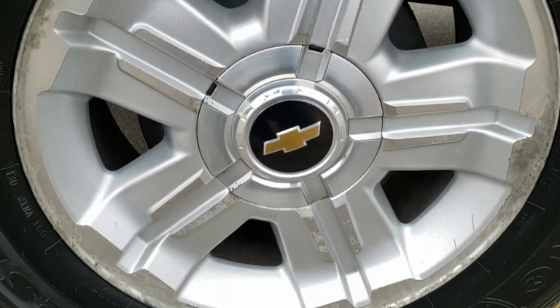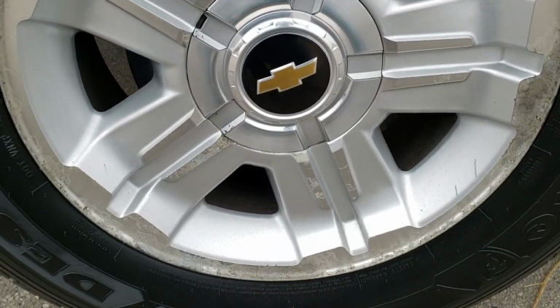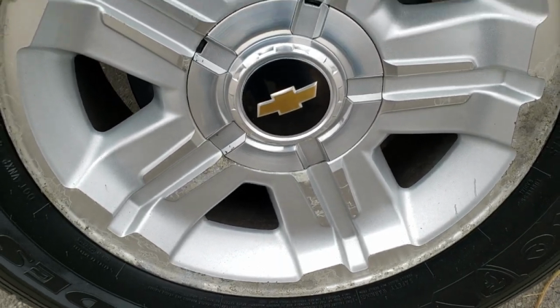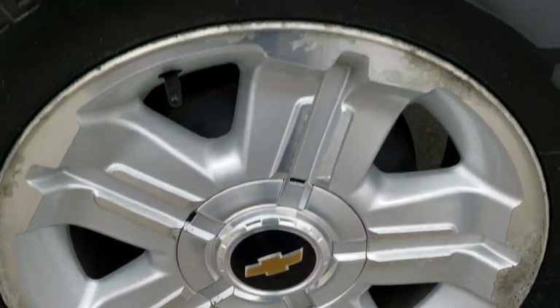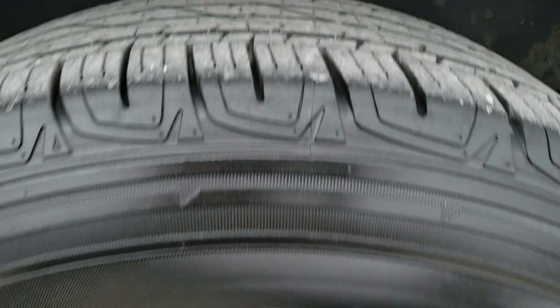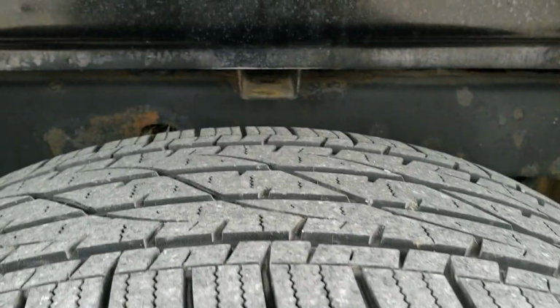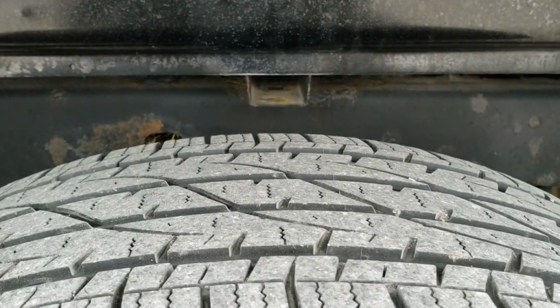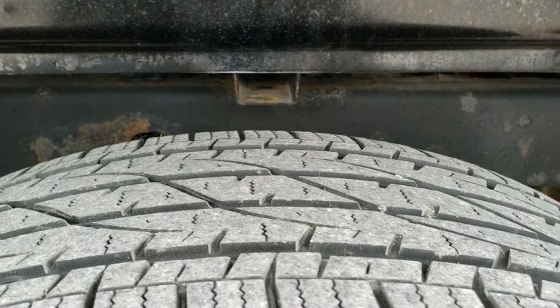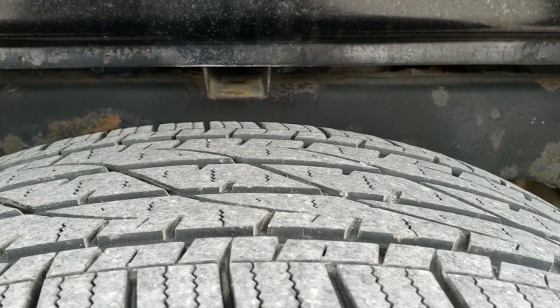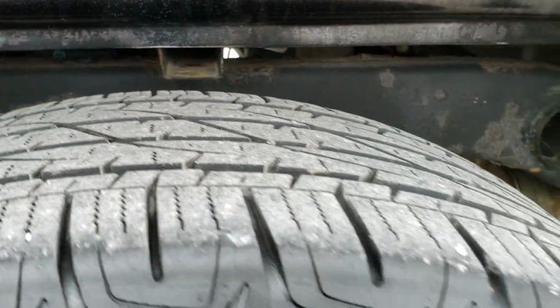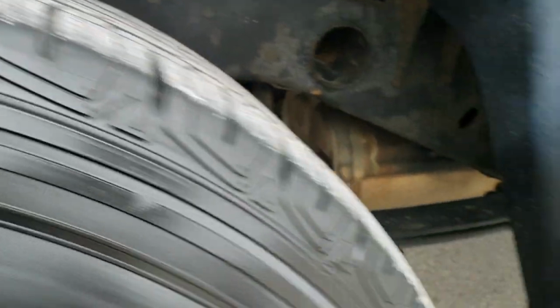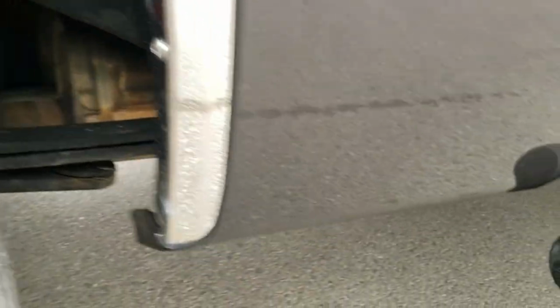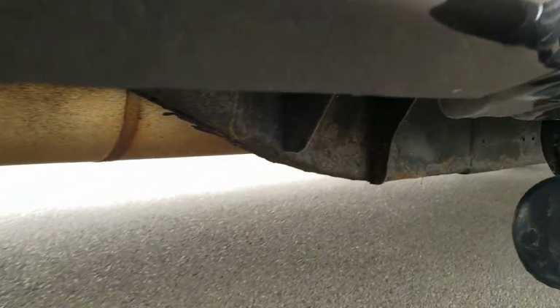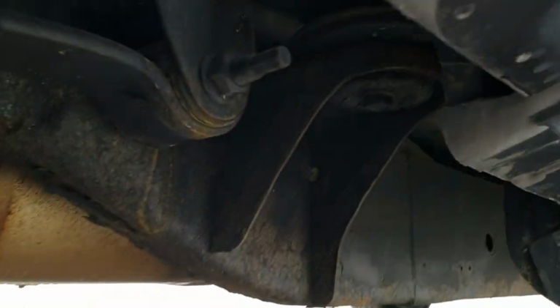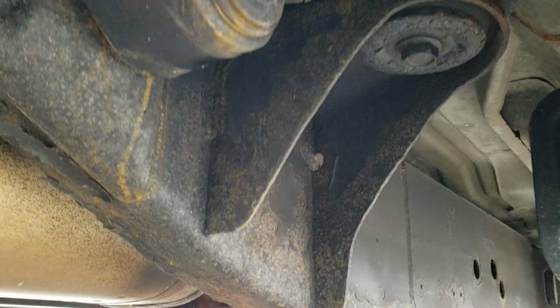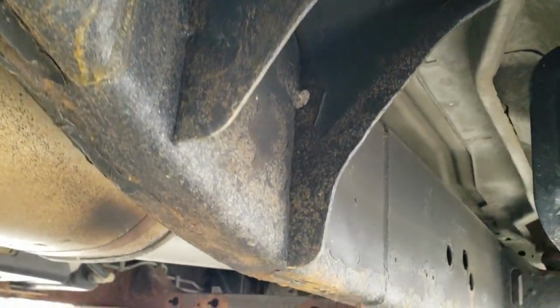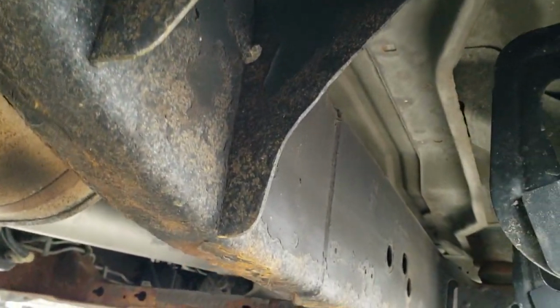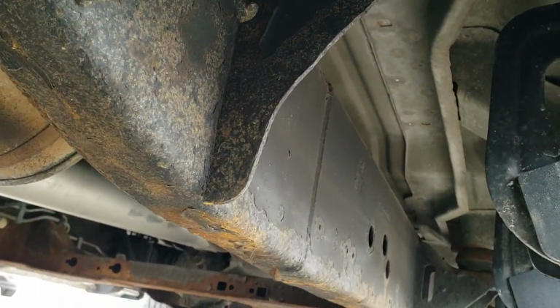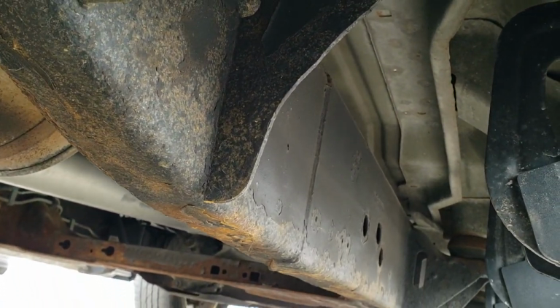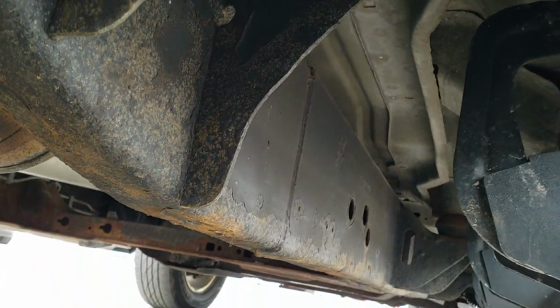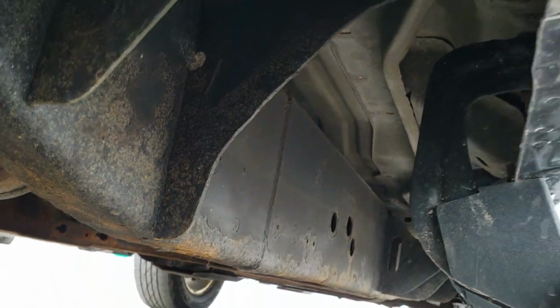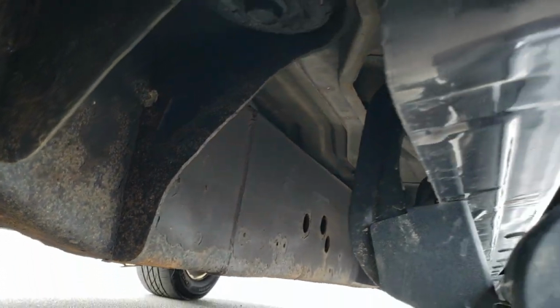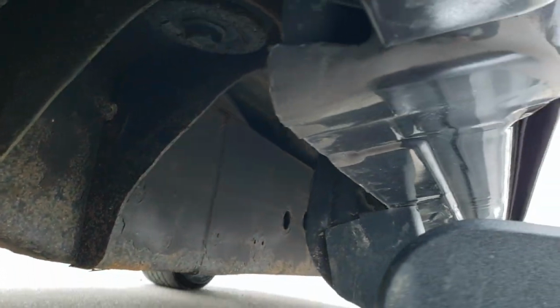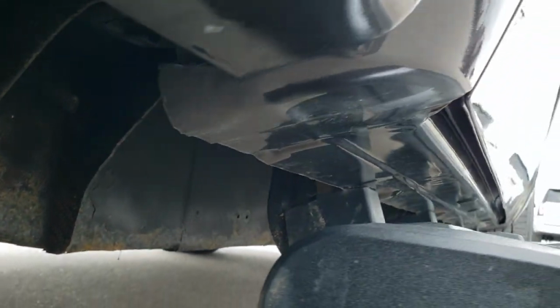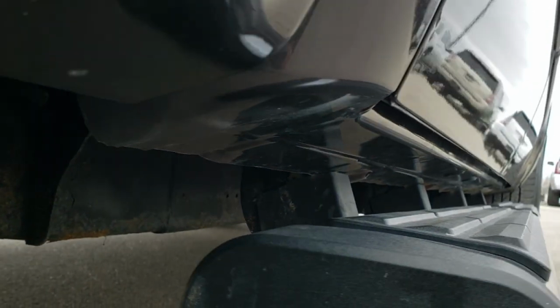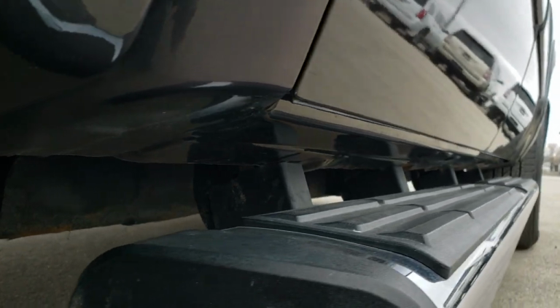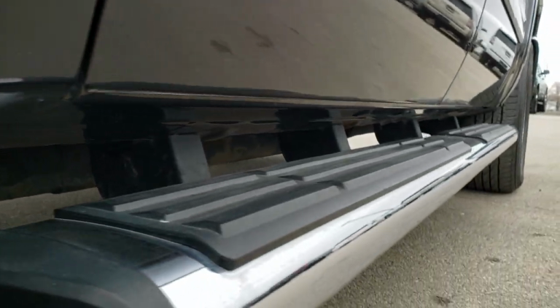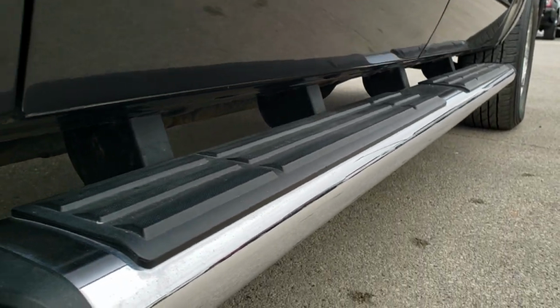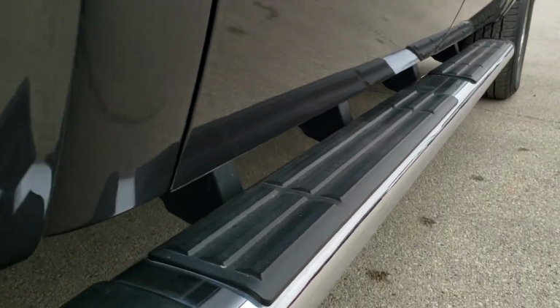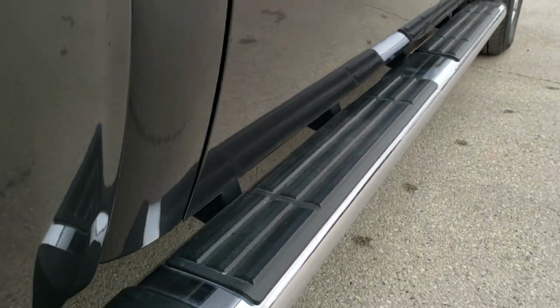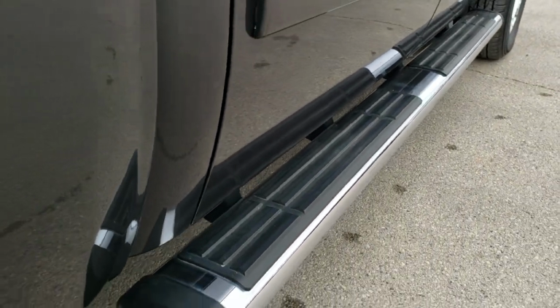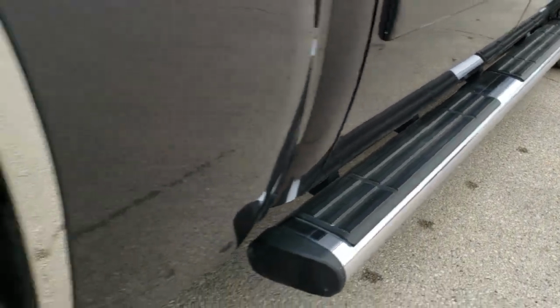Back rim is about the same condition, and the back tires have just as much tread as the front tires. Frame and underbody are what you would expect on a 130,000 mile truck. Lower rockers all look really good, and it does come with those factory chrome step bars.